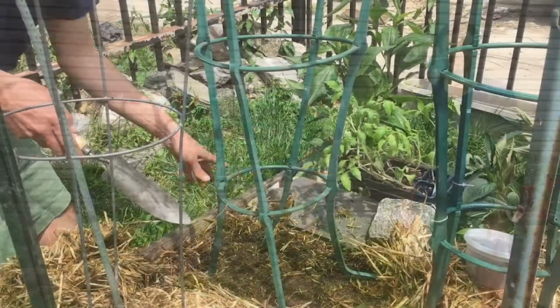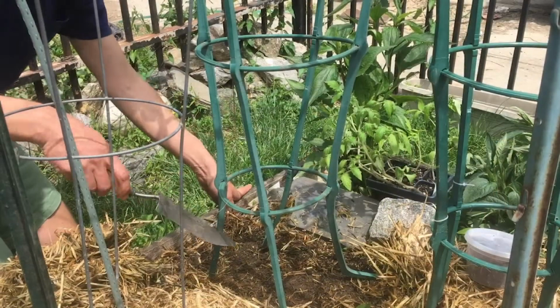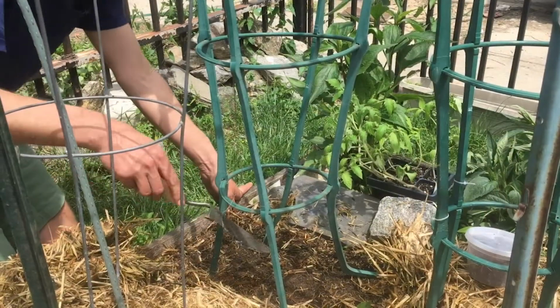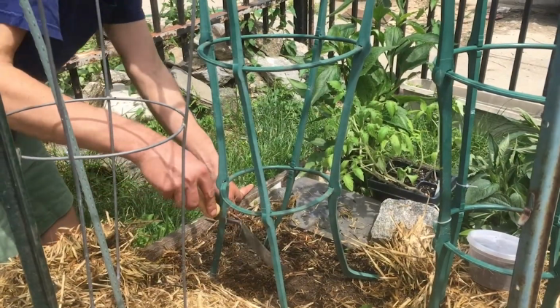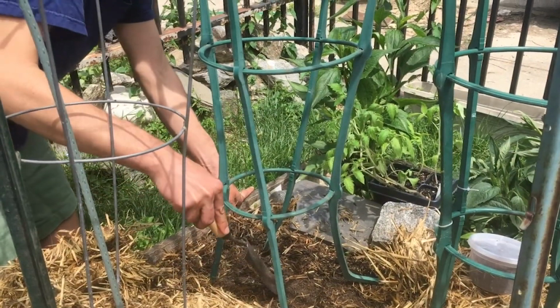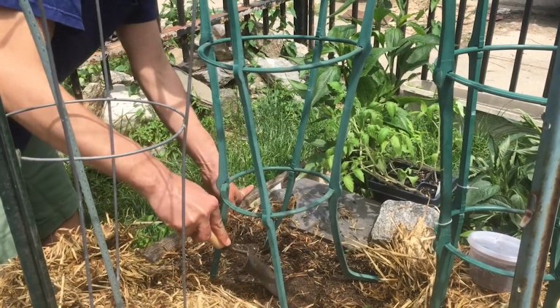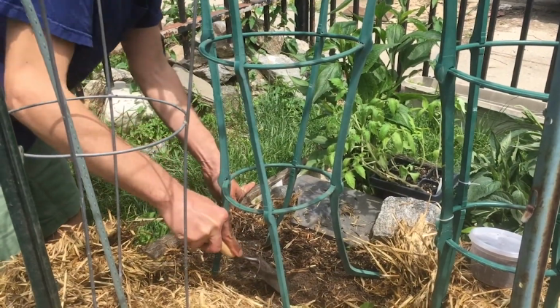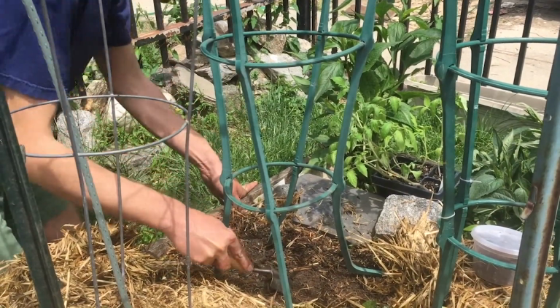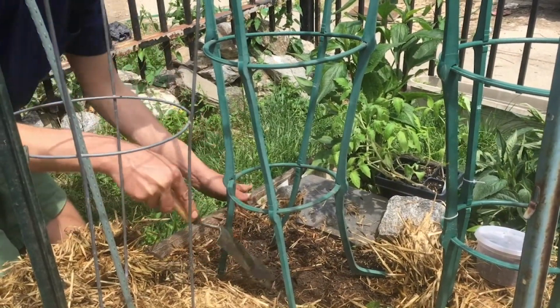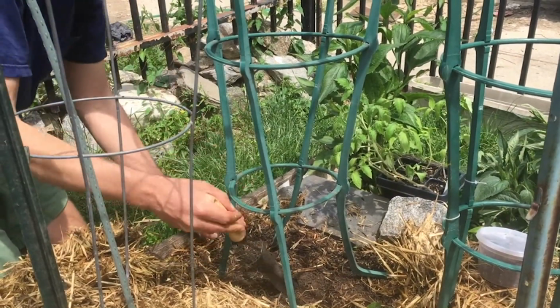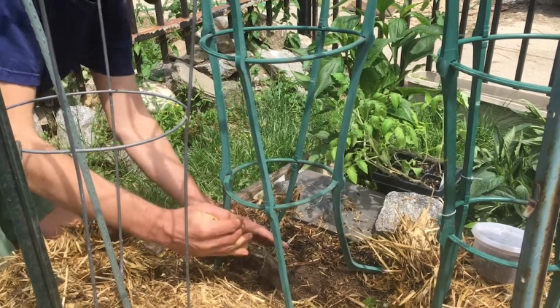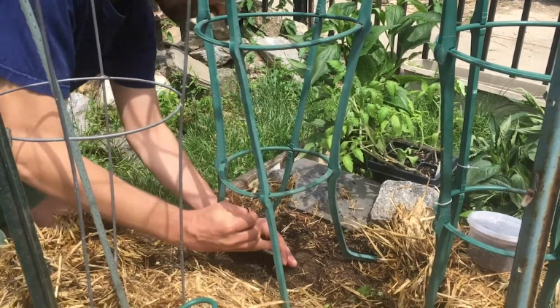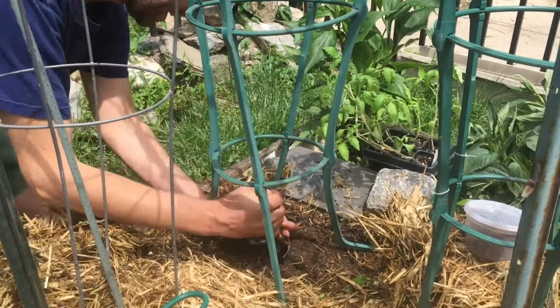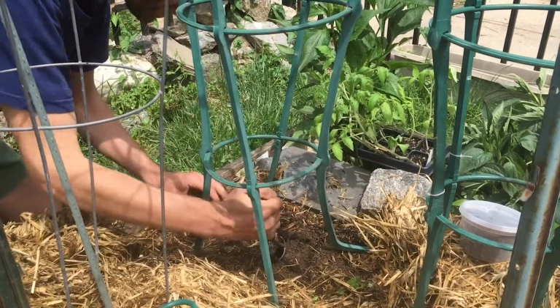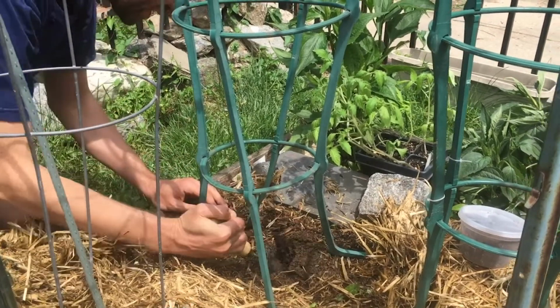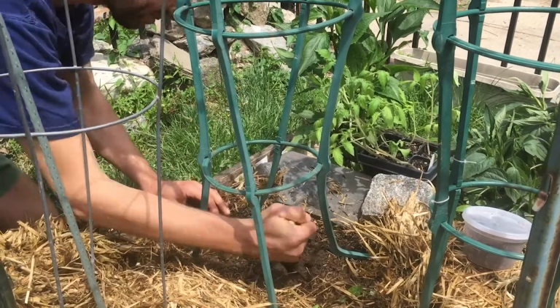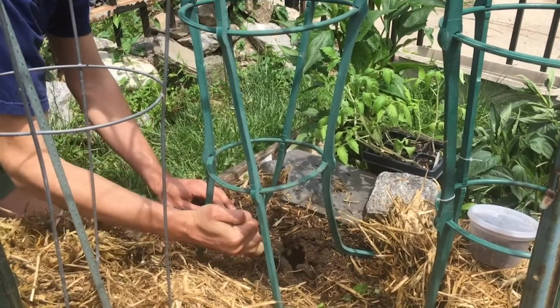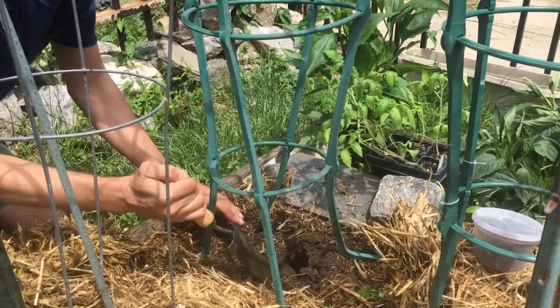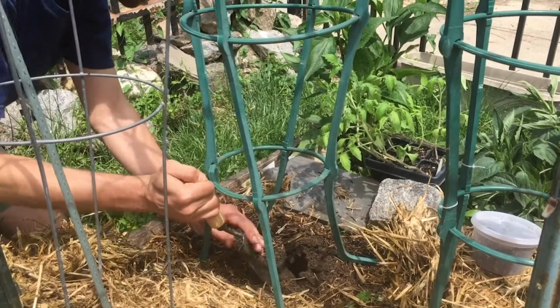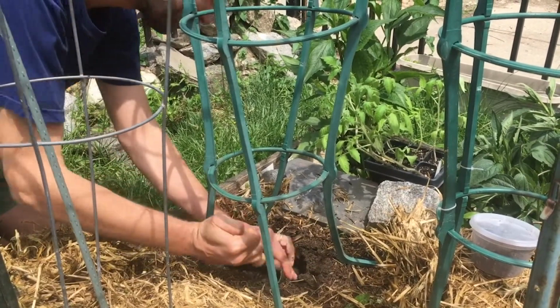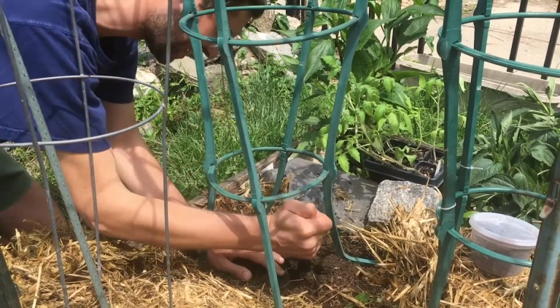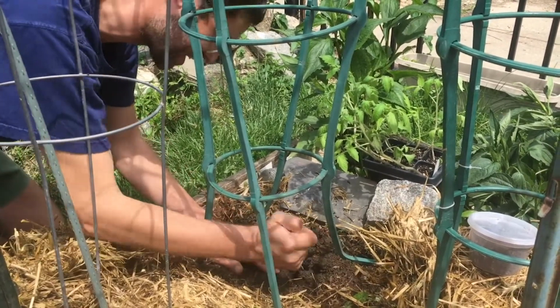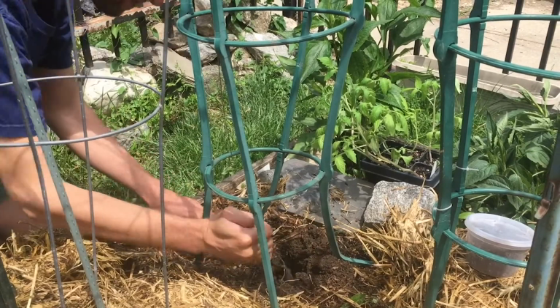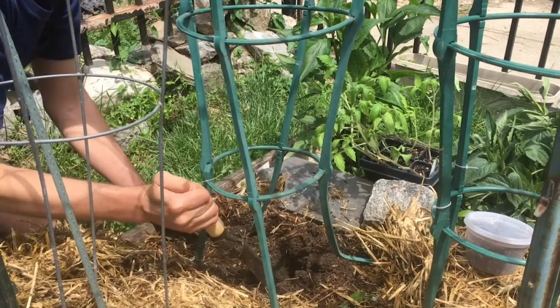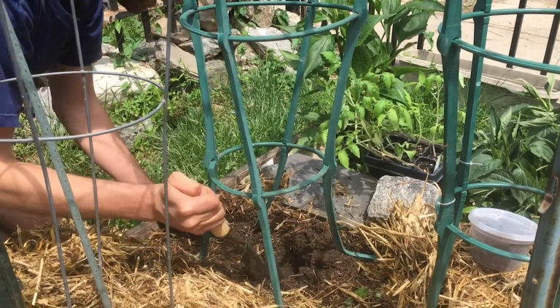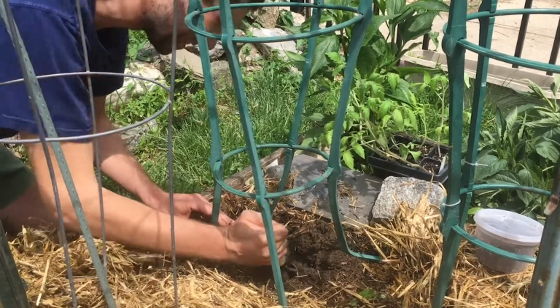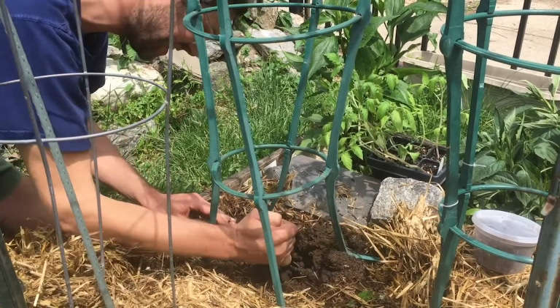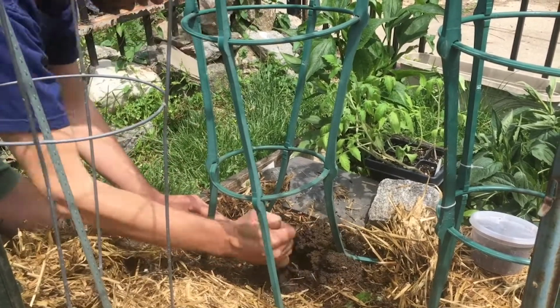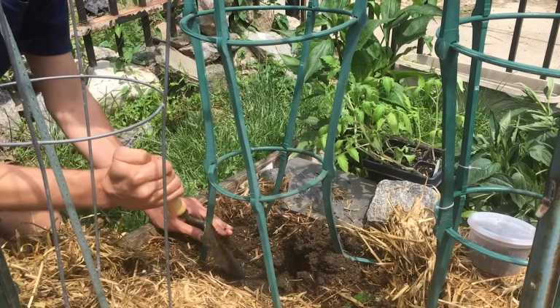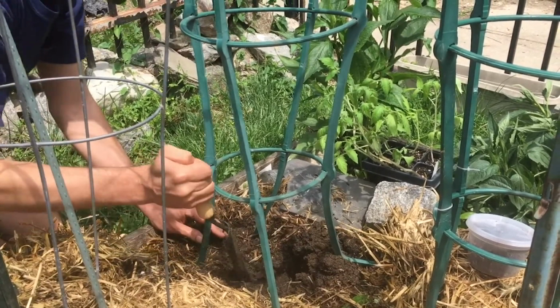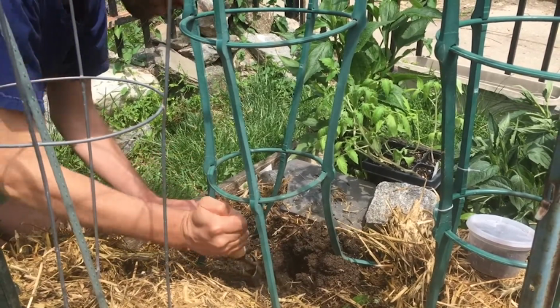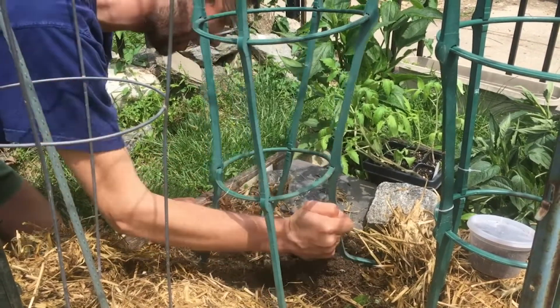So for planting a tomato, I want to dig my hole as deep as possible to get as many roots to grow out from the stems of the plant as I can. So I'm going to dig a nice deep hole here with my trowel.